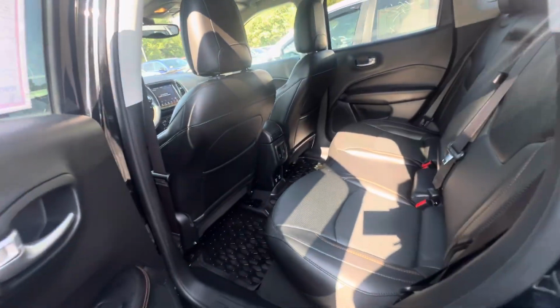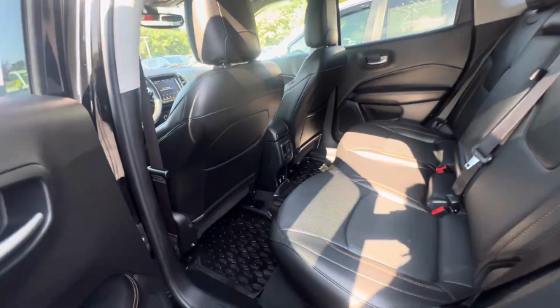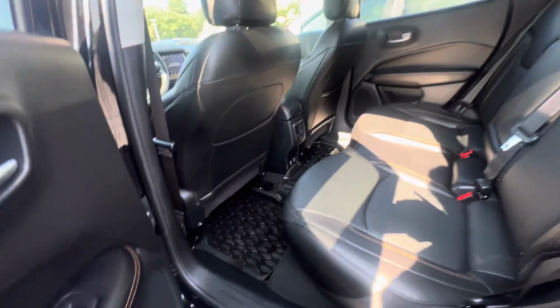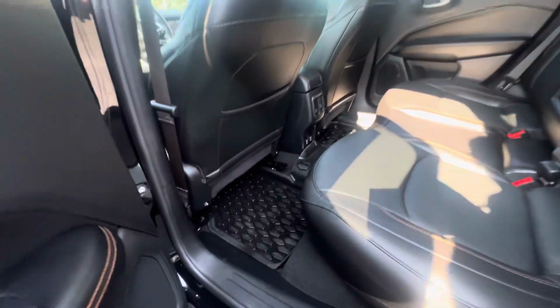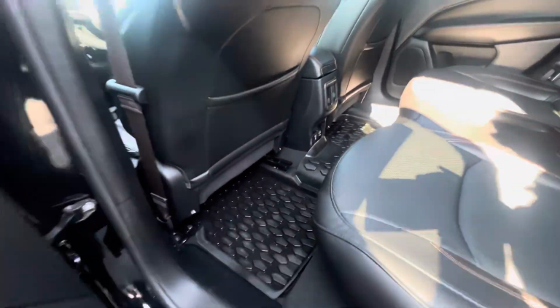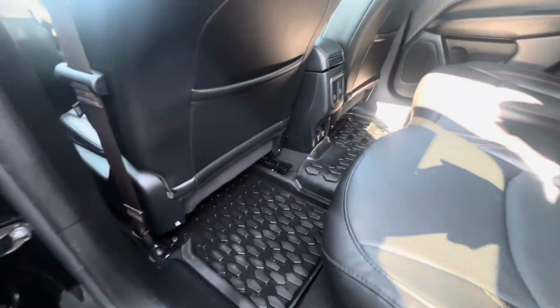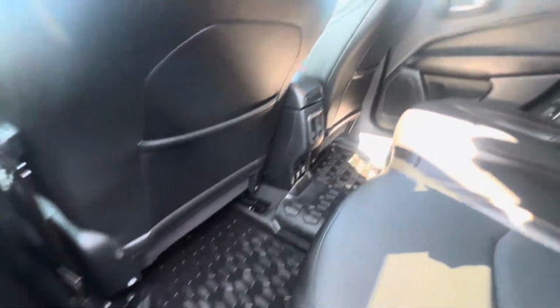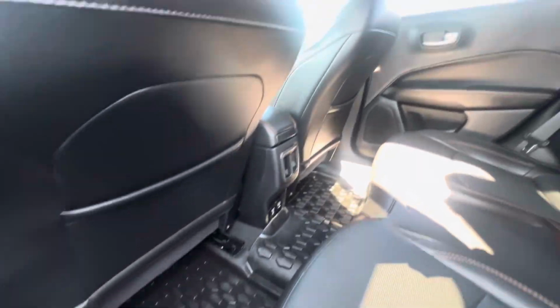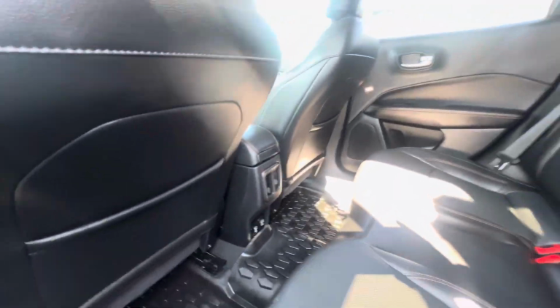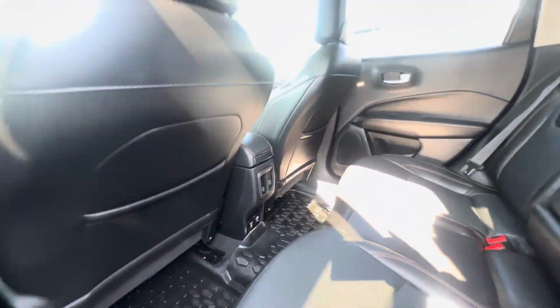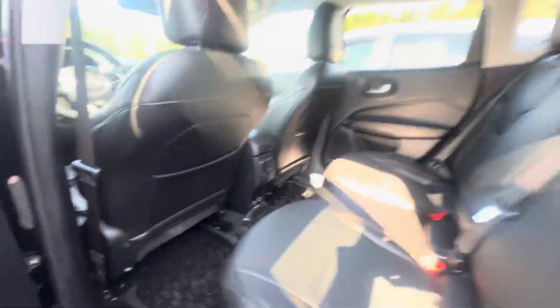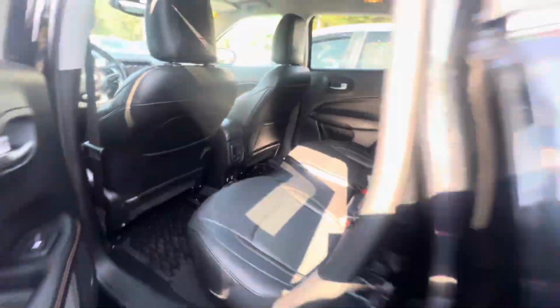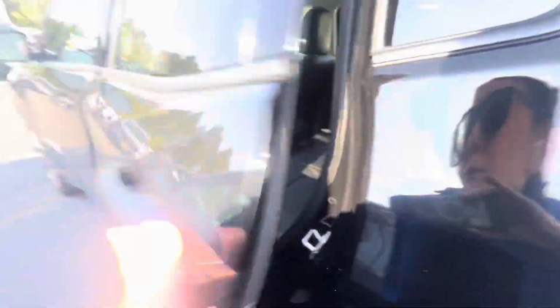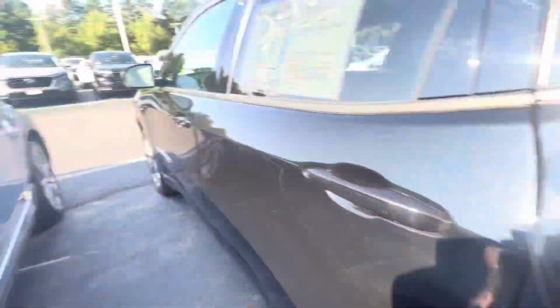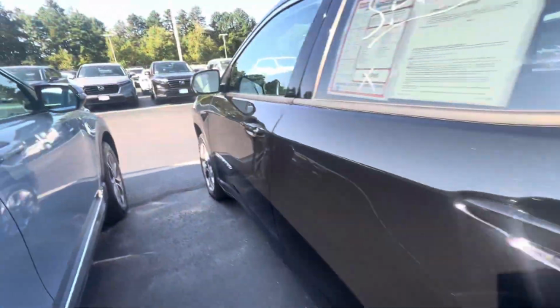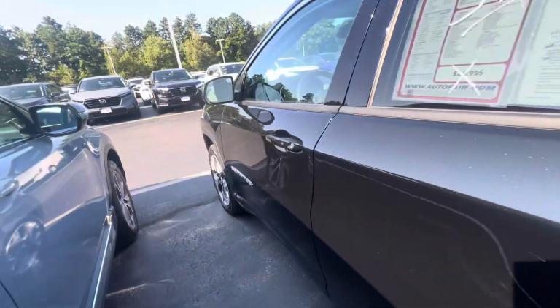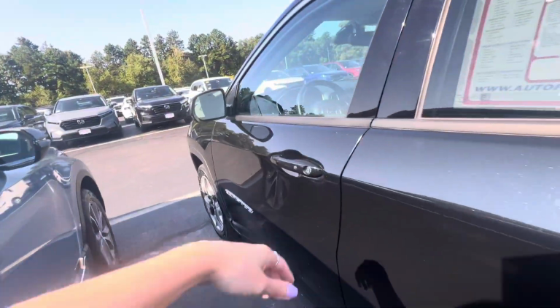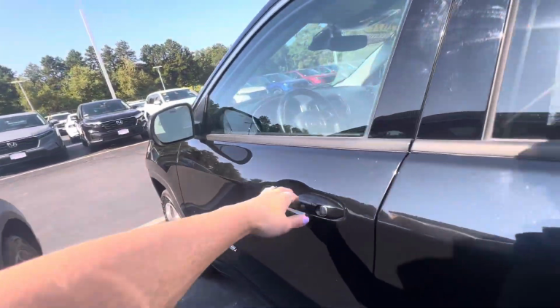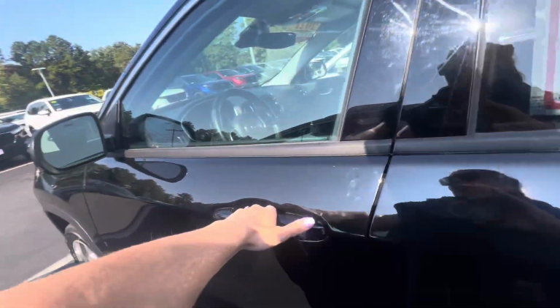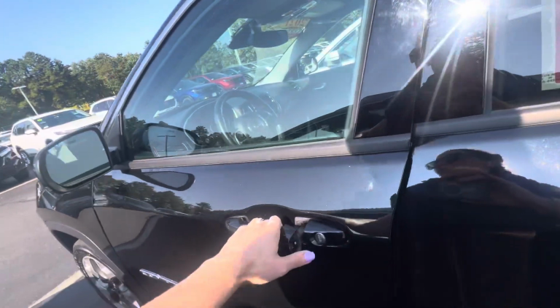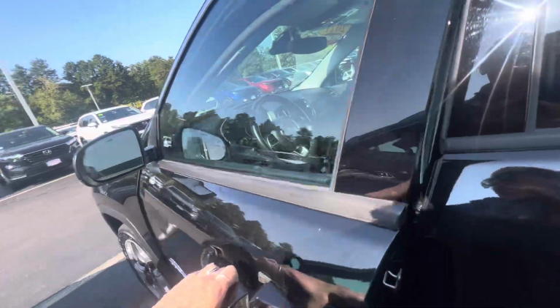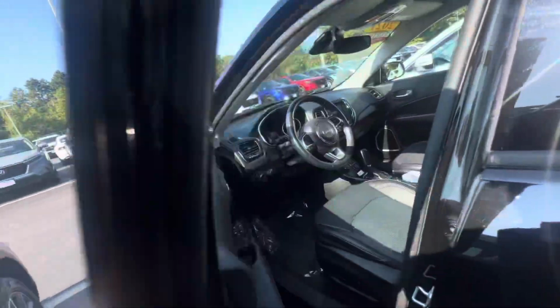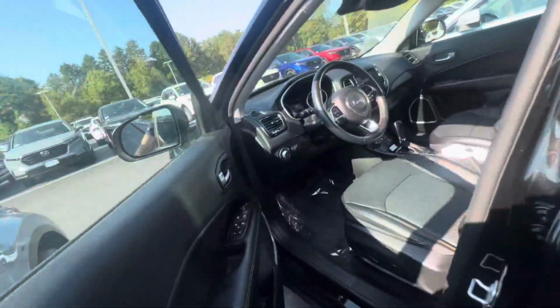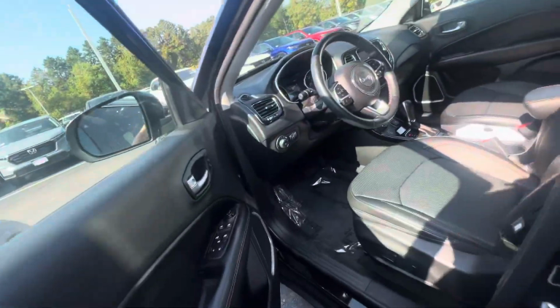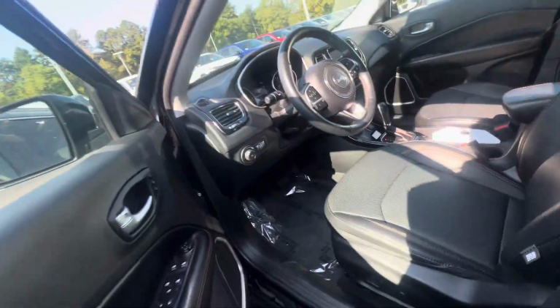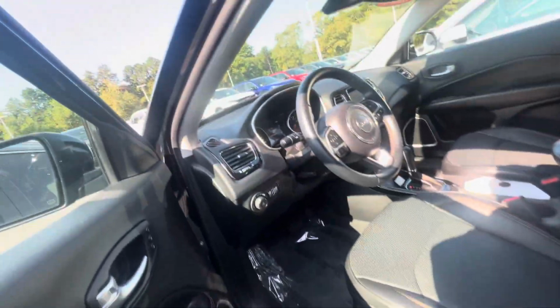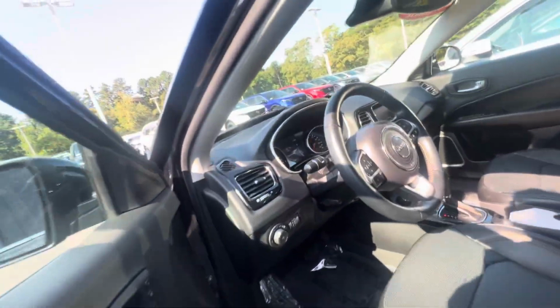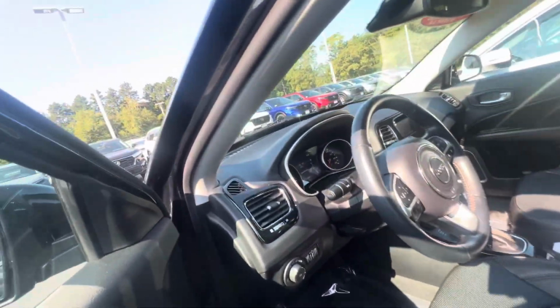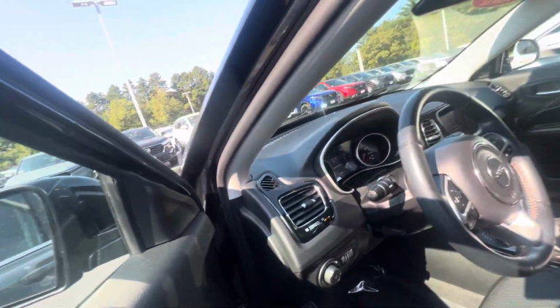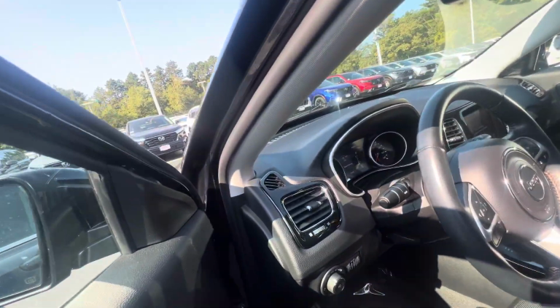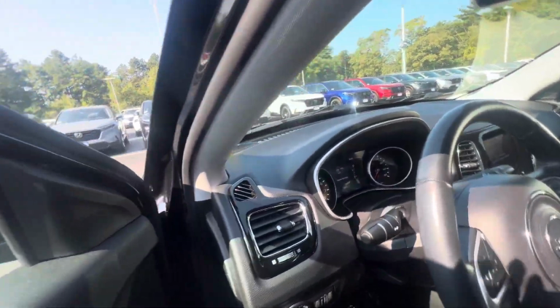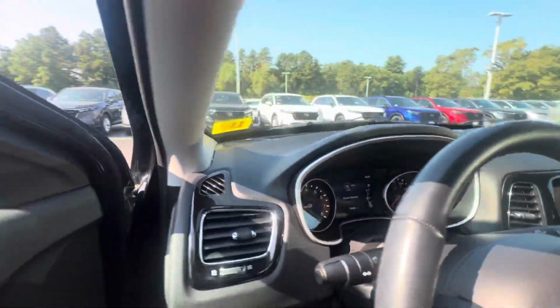Black leather interior and all season mats as well. Charging ports for your guests, keyless entry, blind spot indicator, and power adjustable seats.